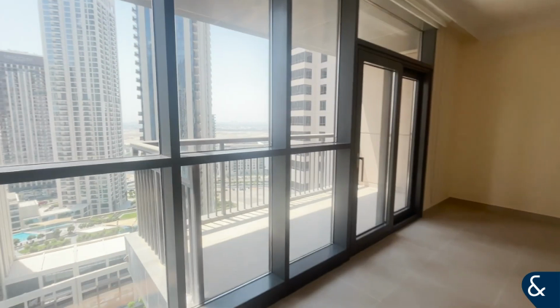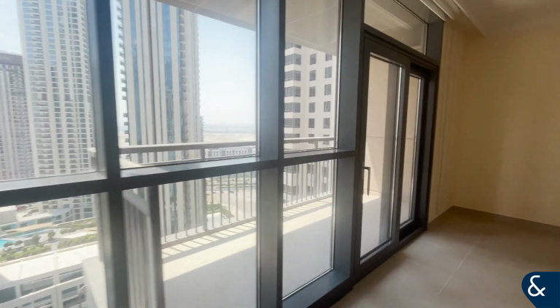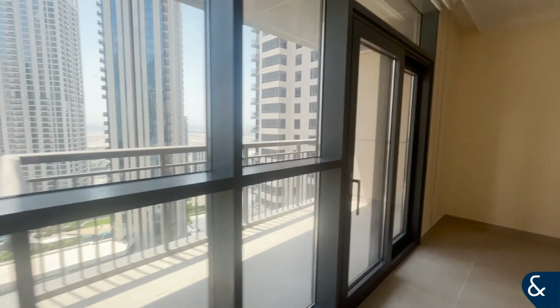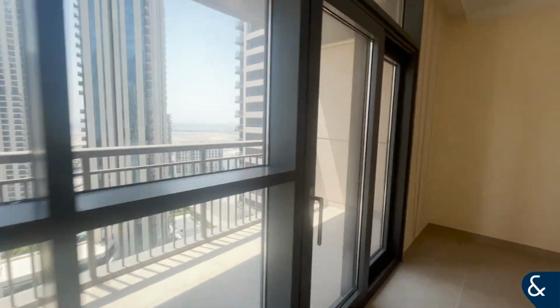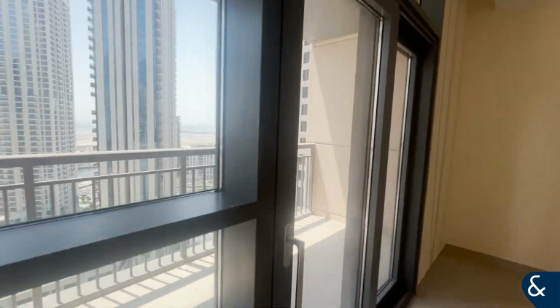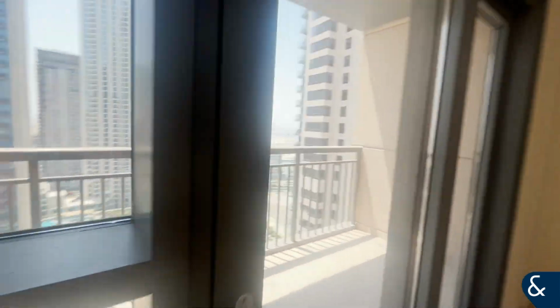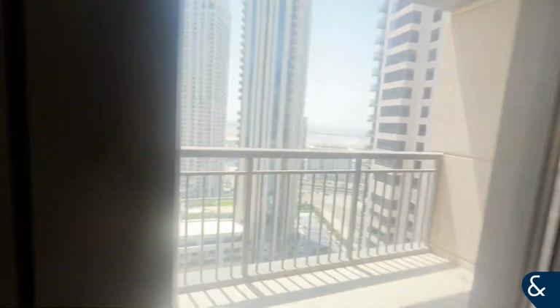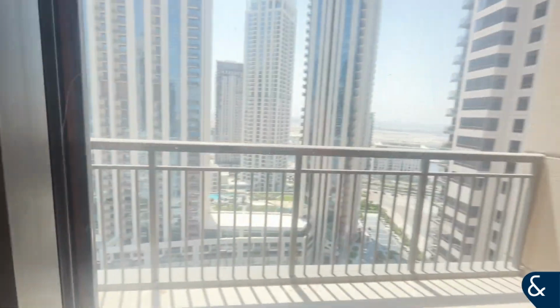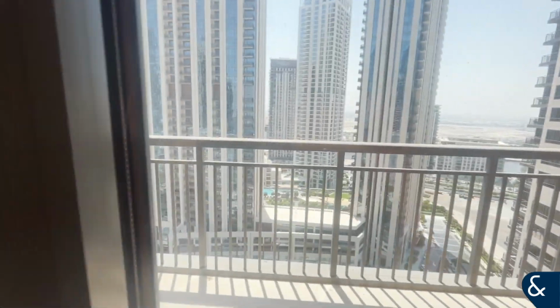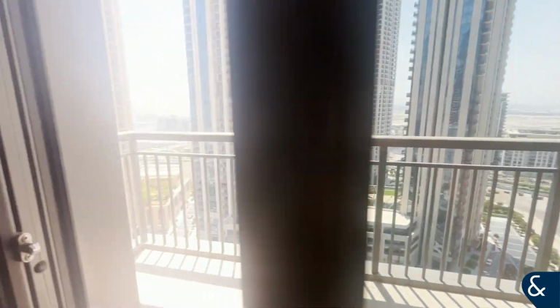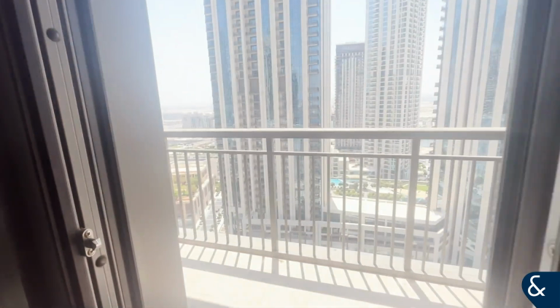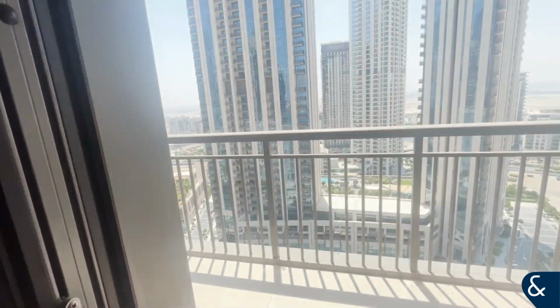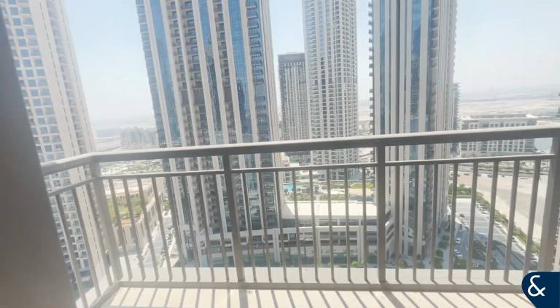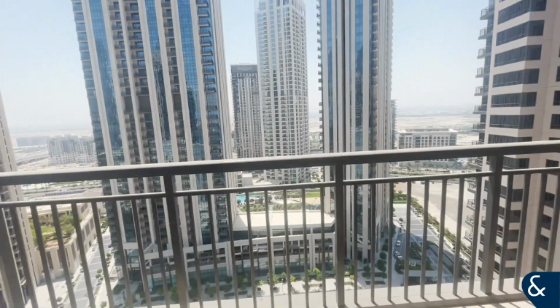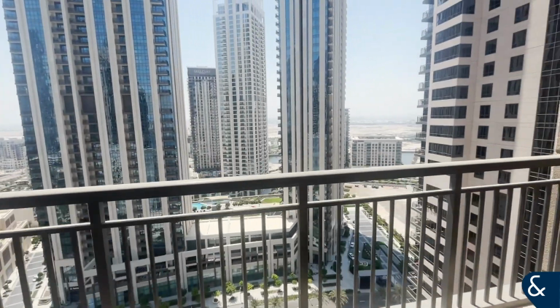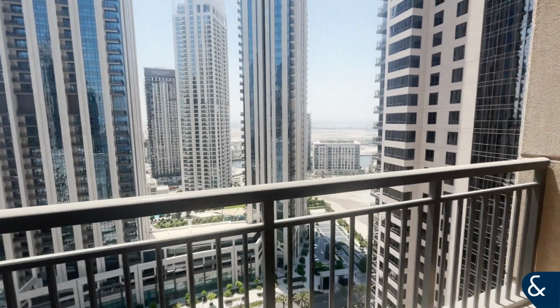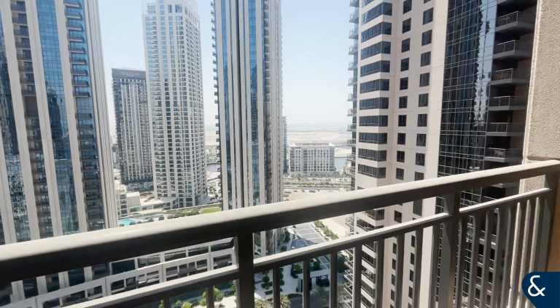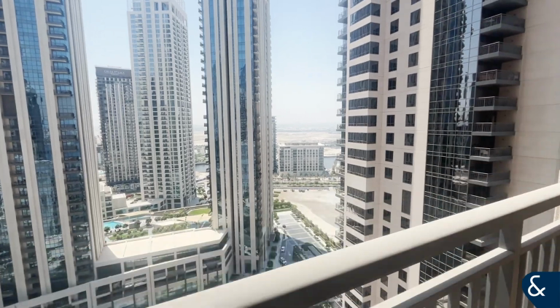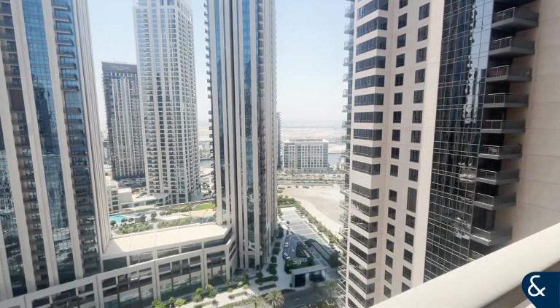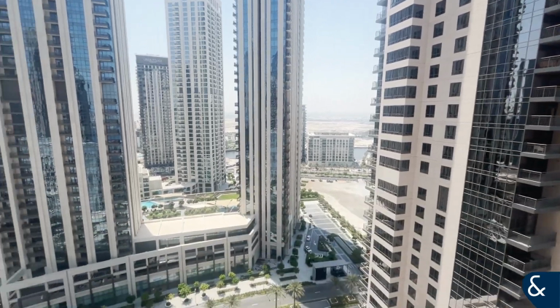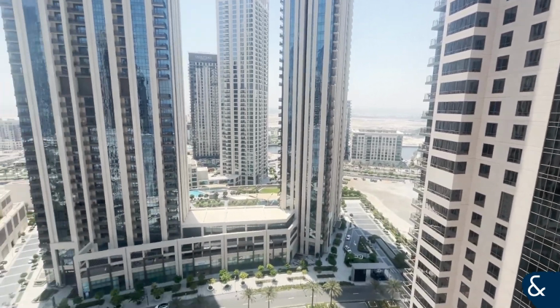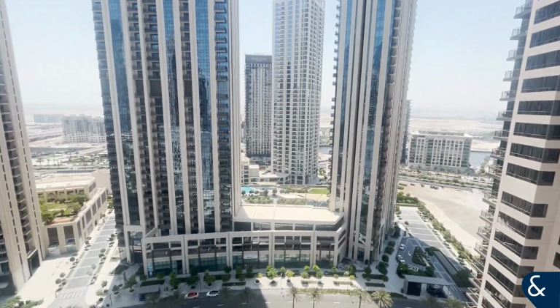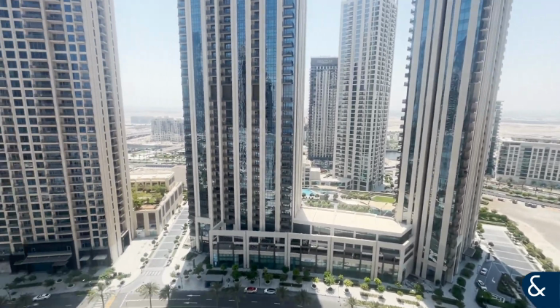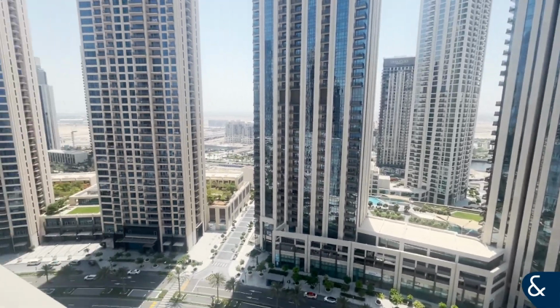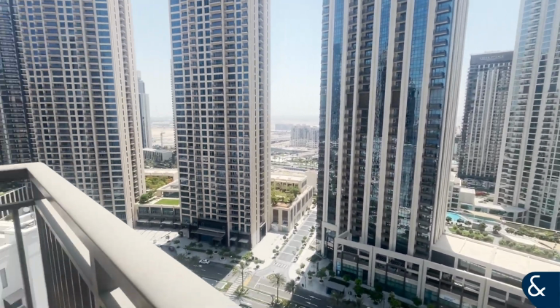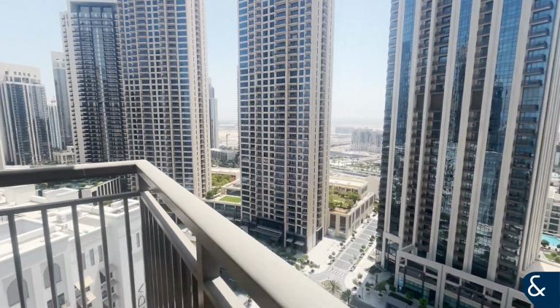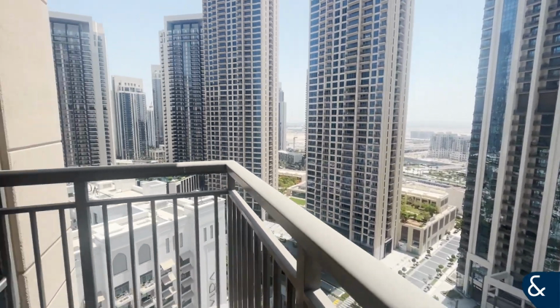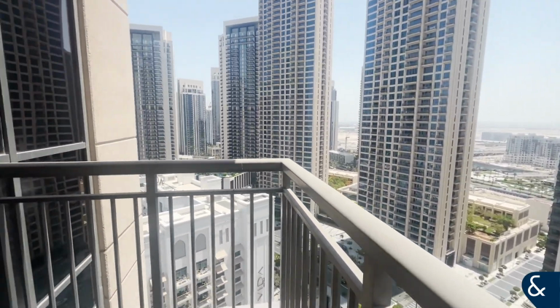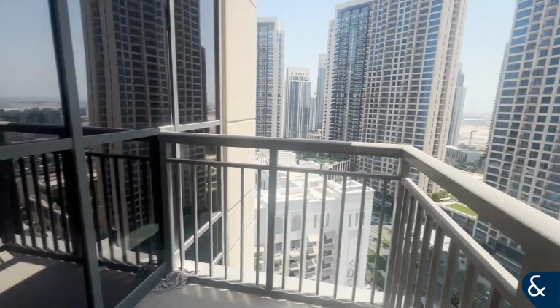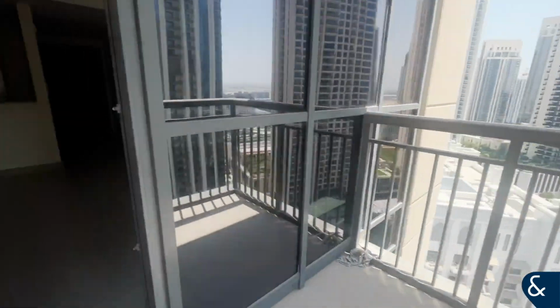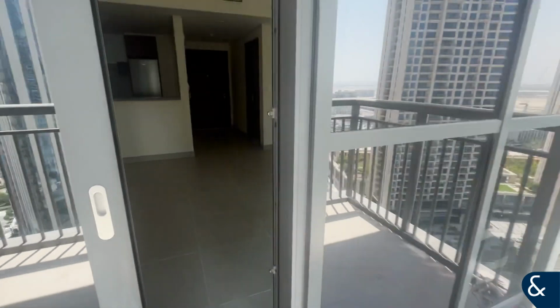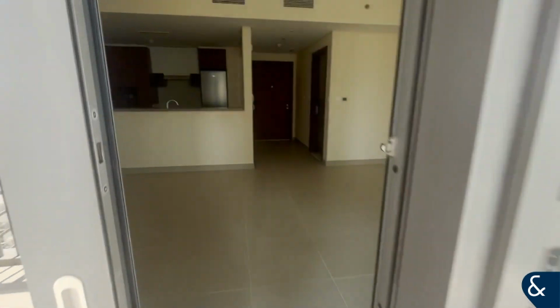You have your own balcony, which looks out onto the boulevard and Creek Beach, as you can see. And the water, and then towards the park, and then we'll go back in.